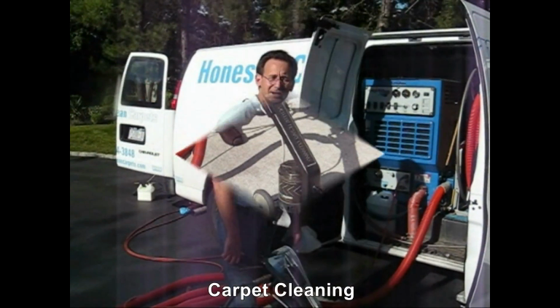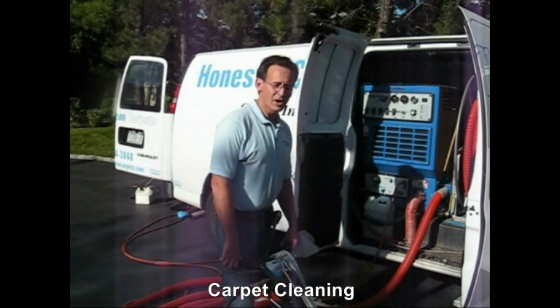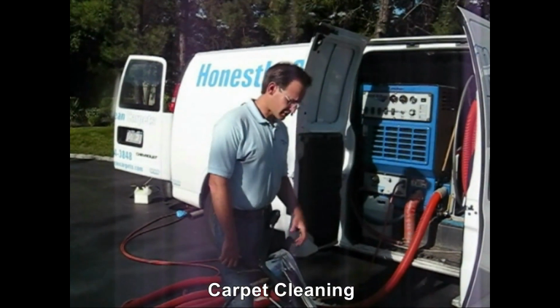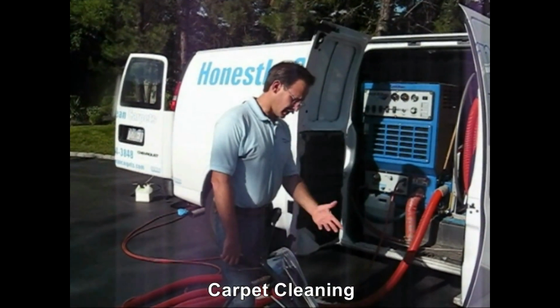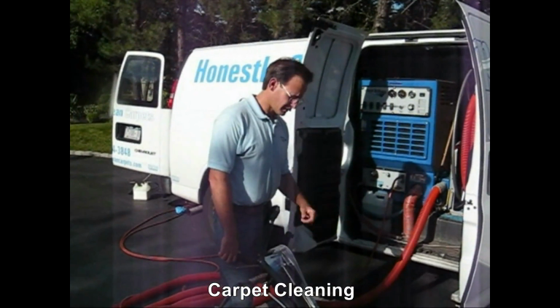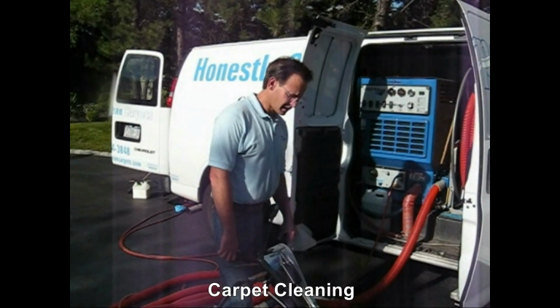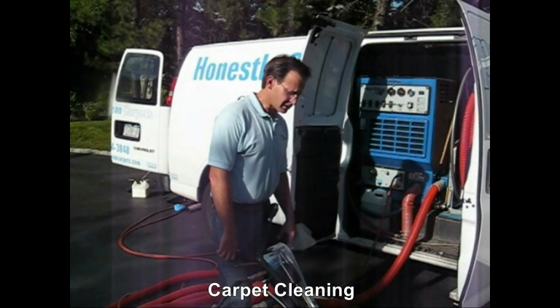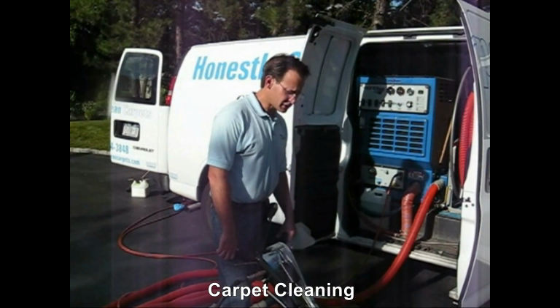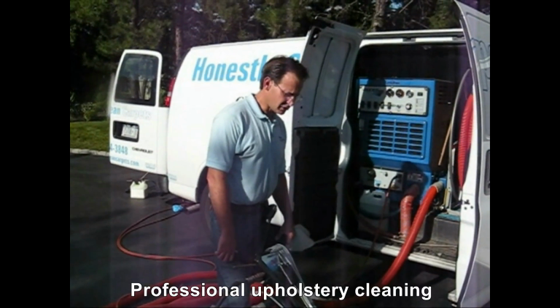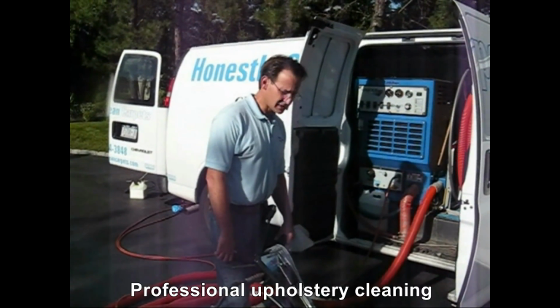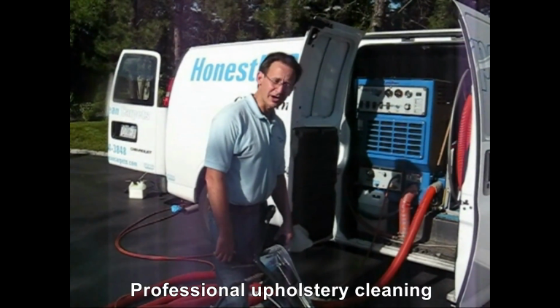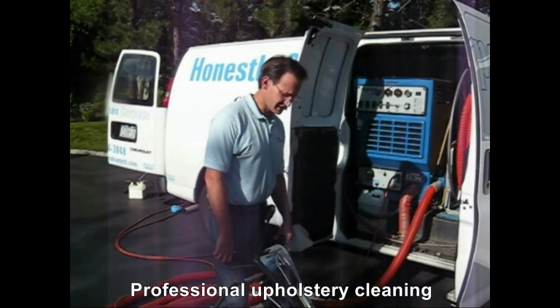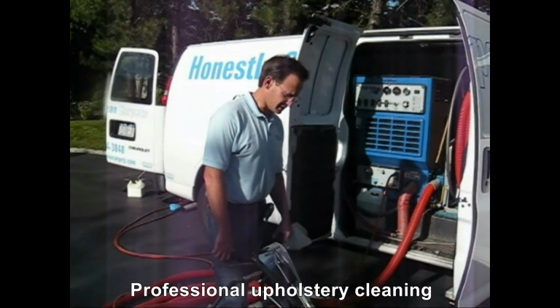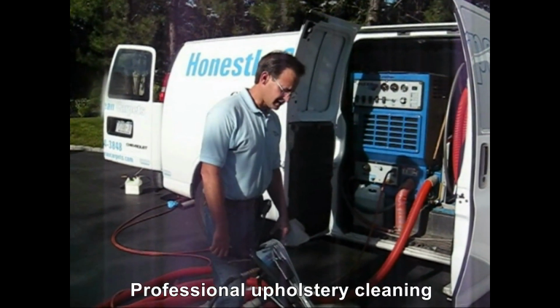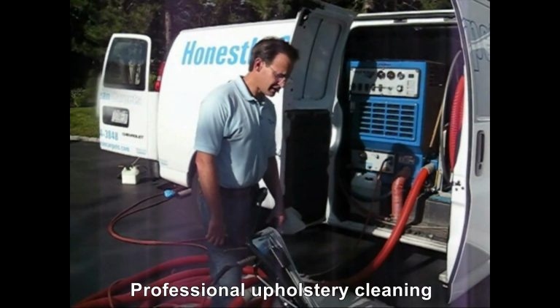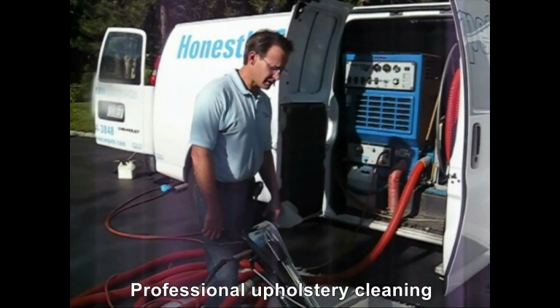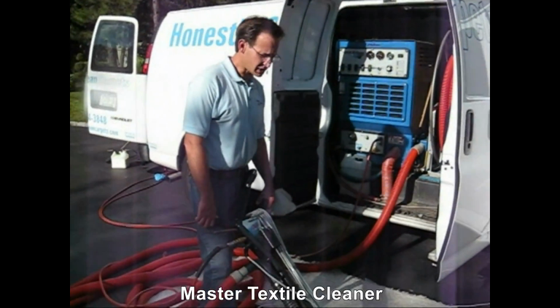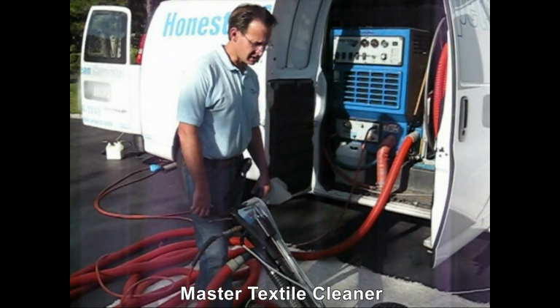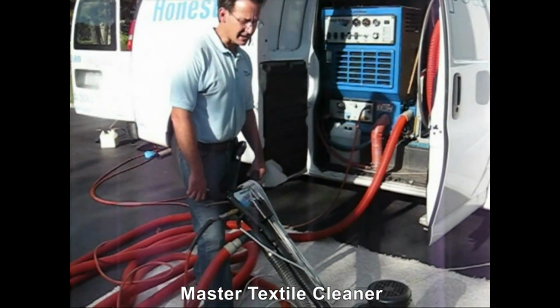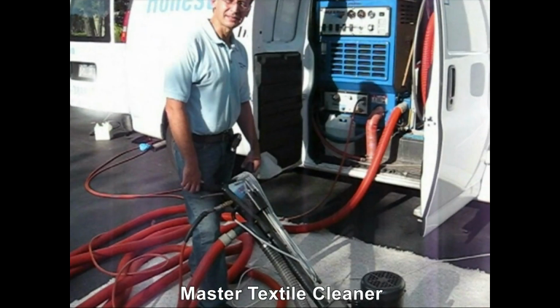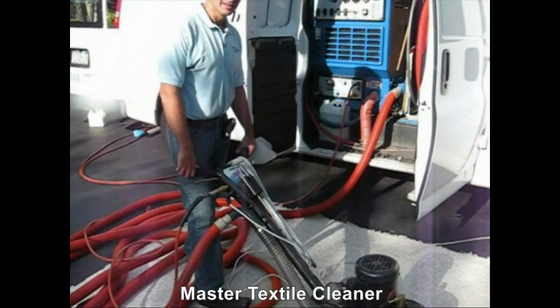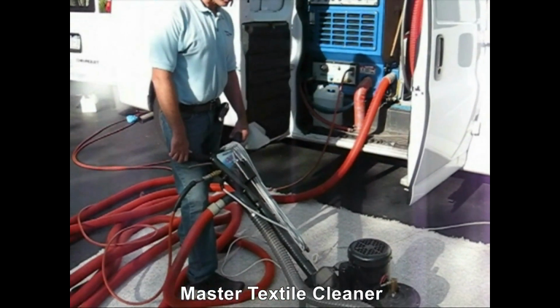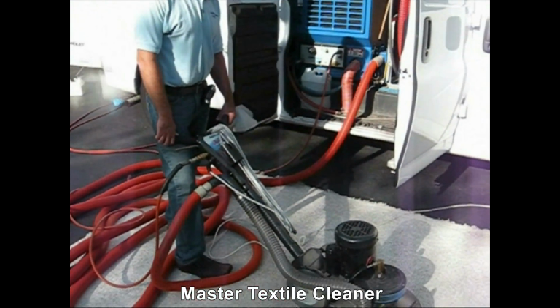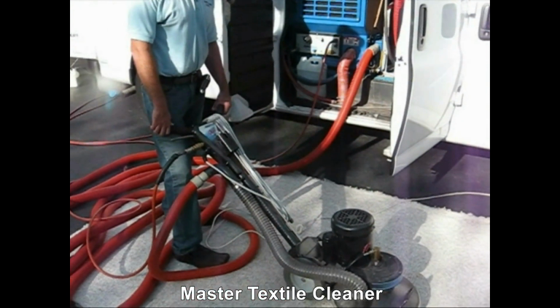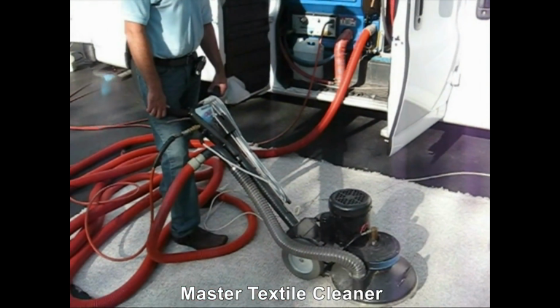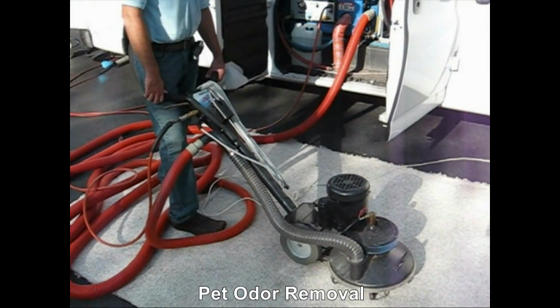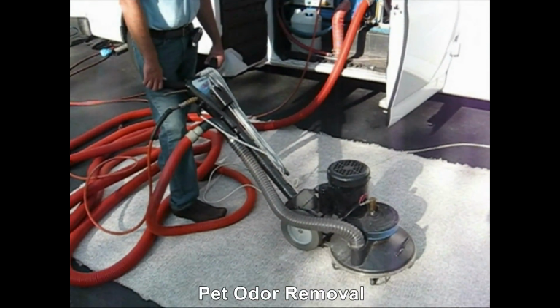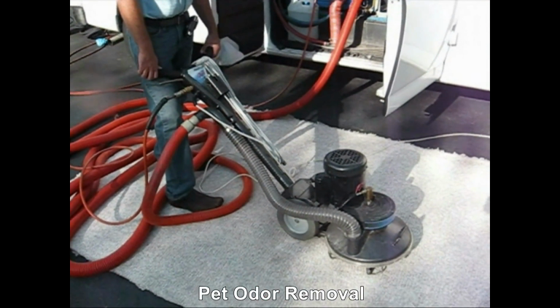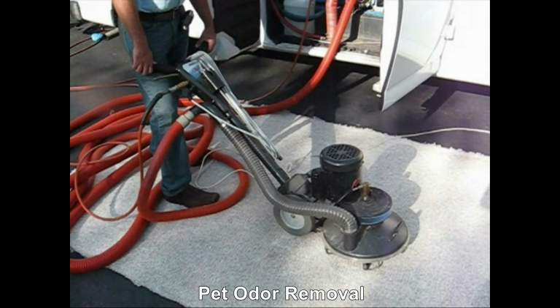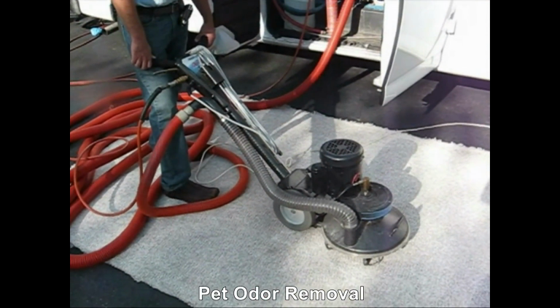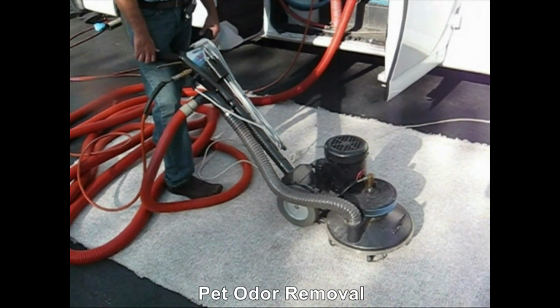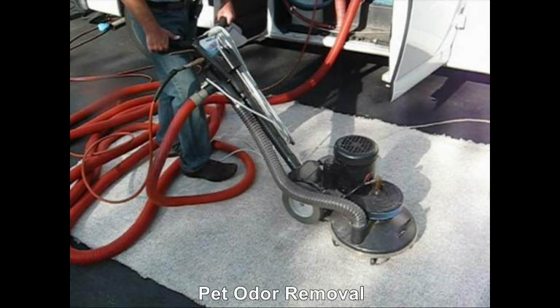The RX20 is another machine used in the extraction stage. This heavy duty machine is excellent for getting soil out of carpets.